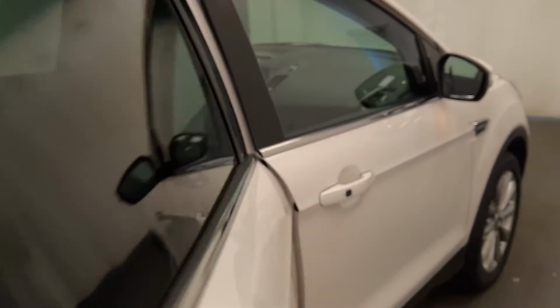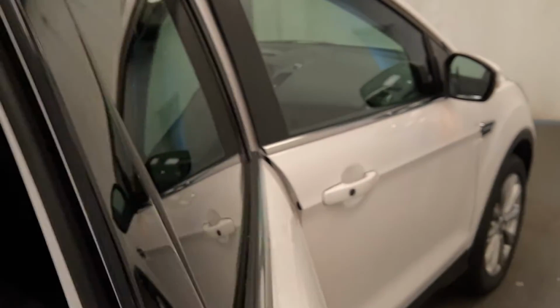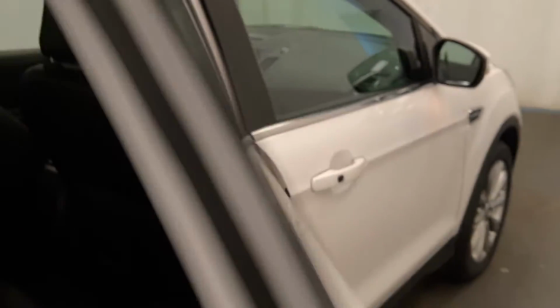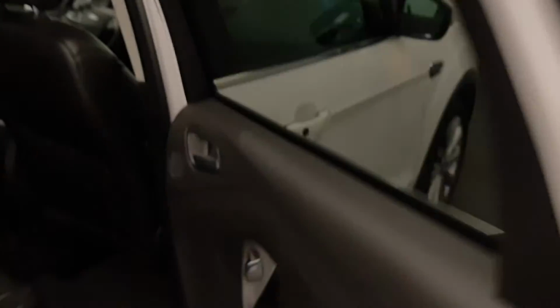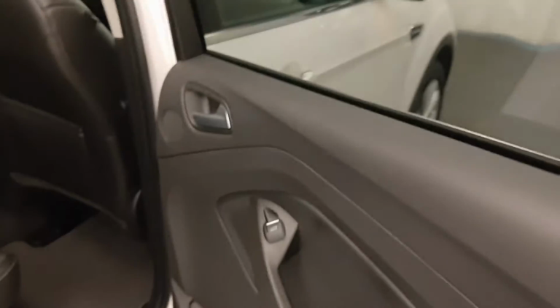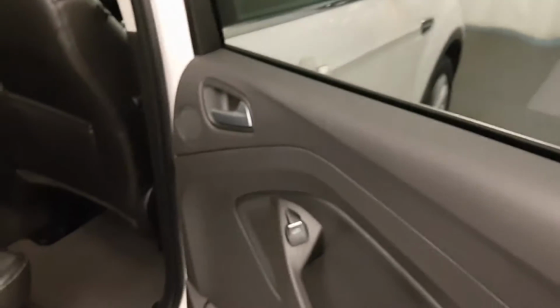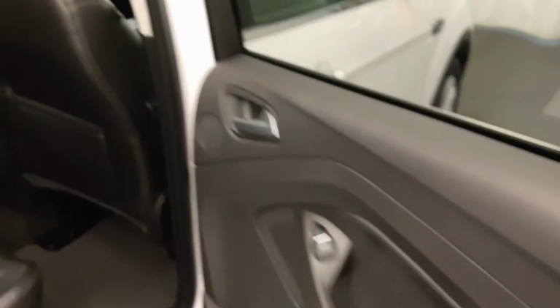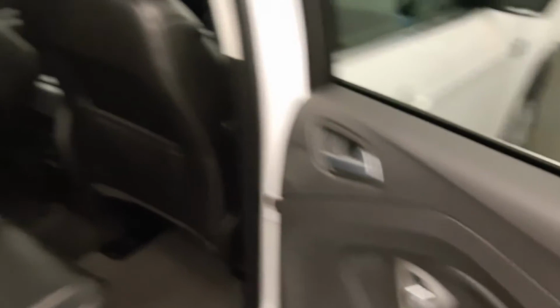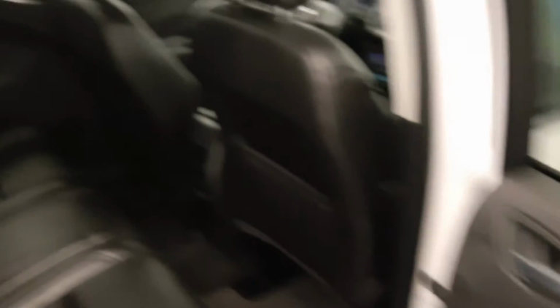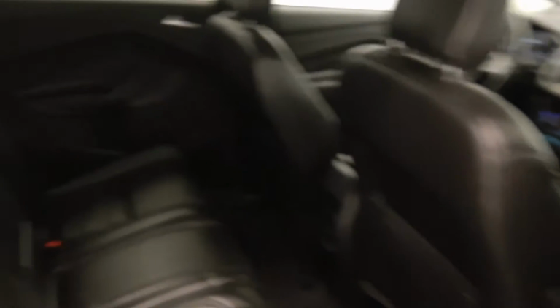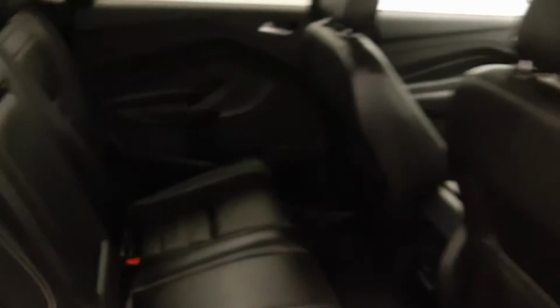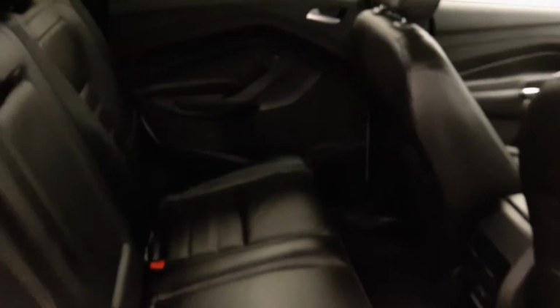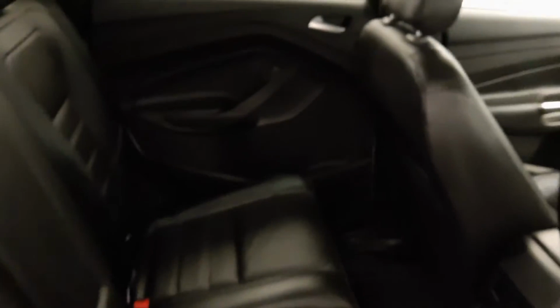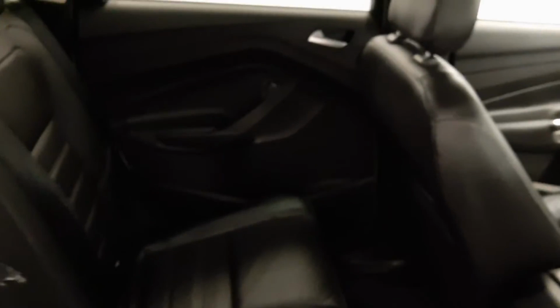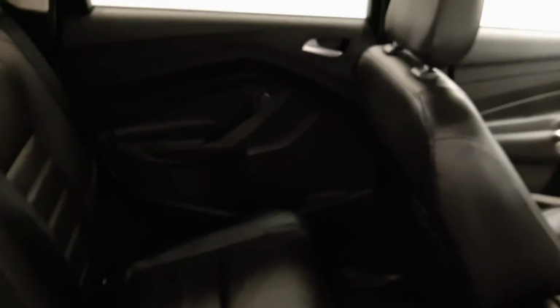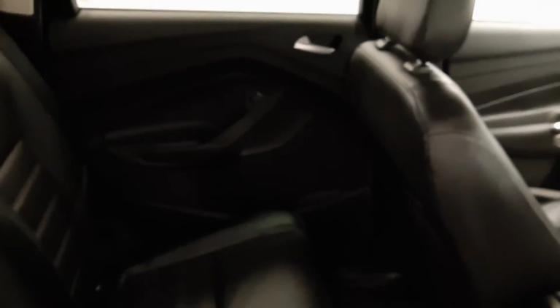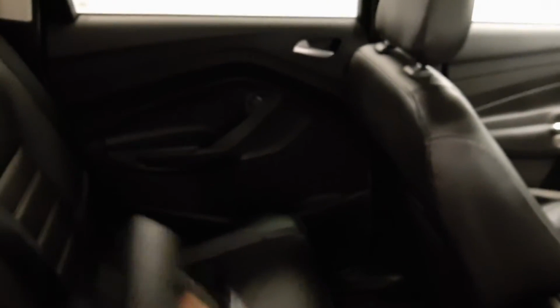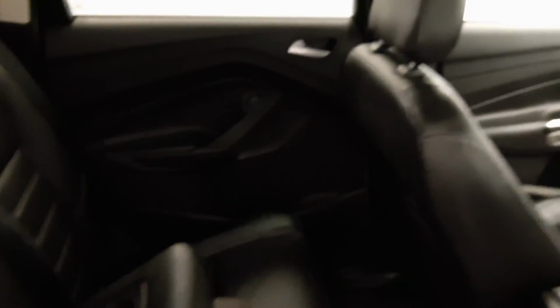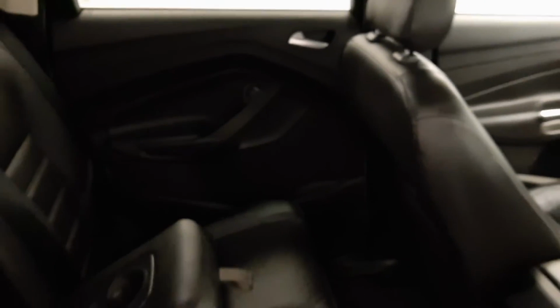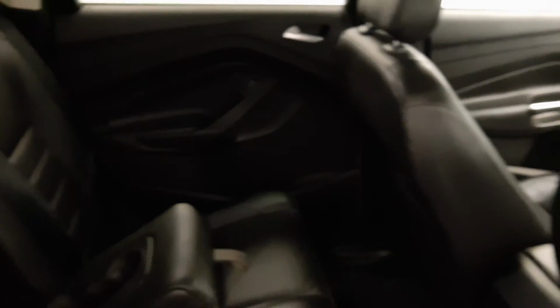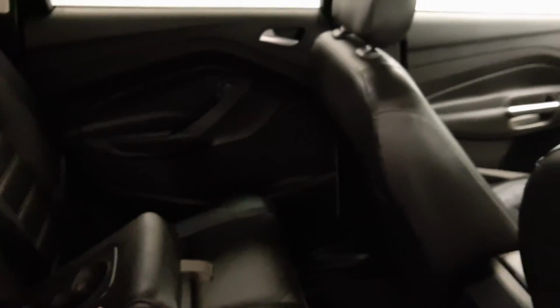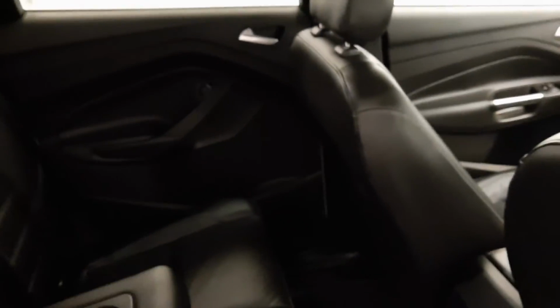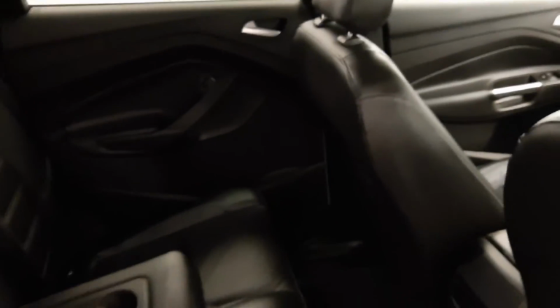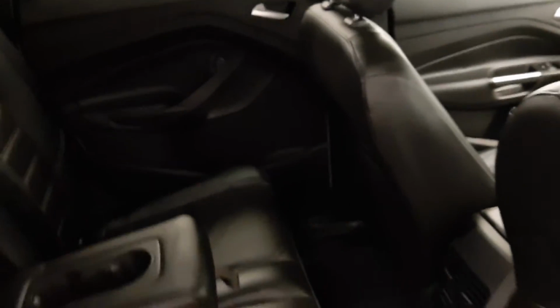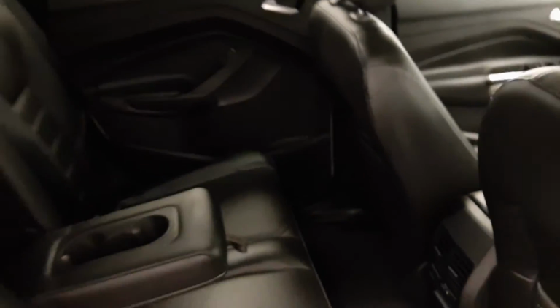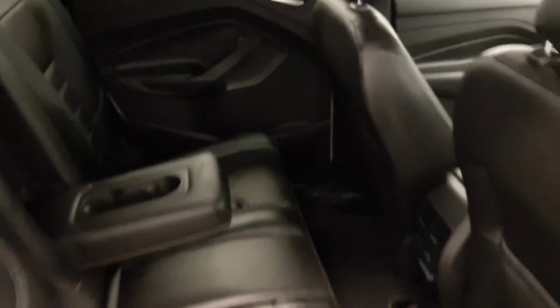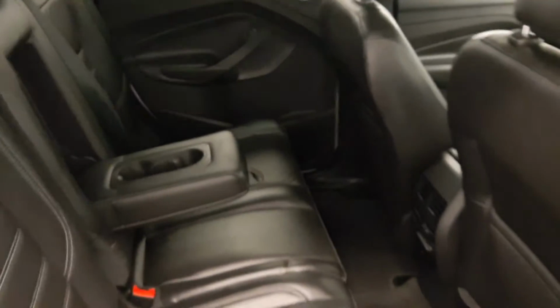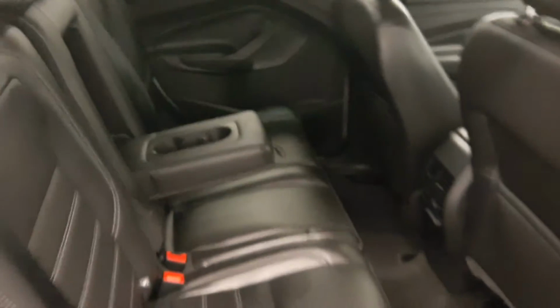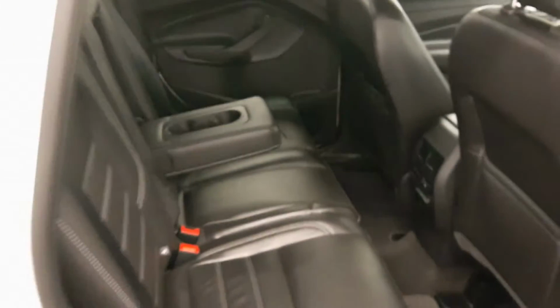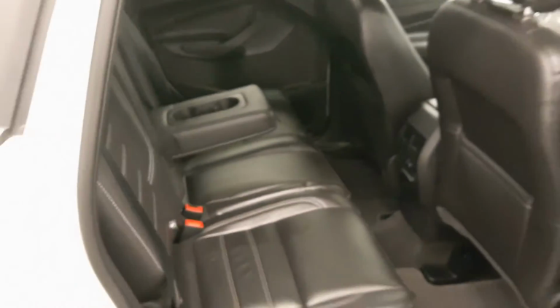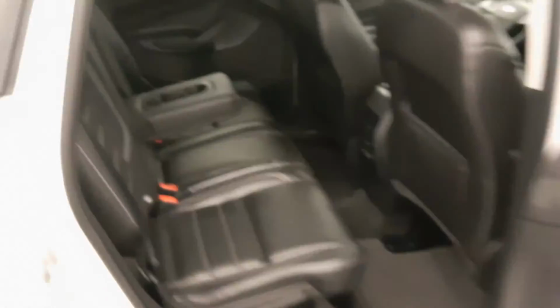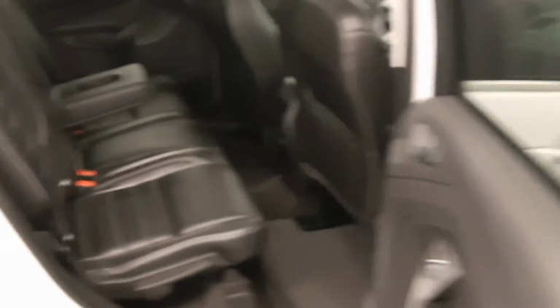Rear options include power windows, 60-40 split bench seats with center armrest and cup holders, and you can fold the seats down for more storage space.